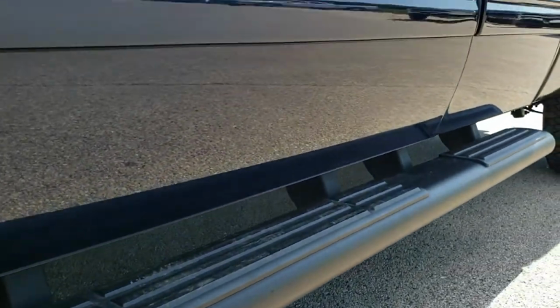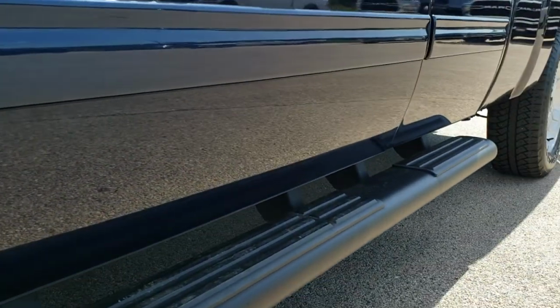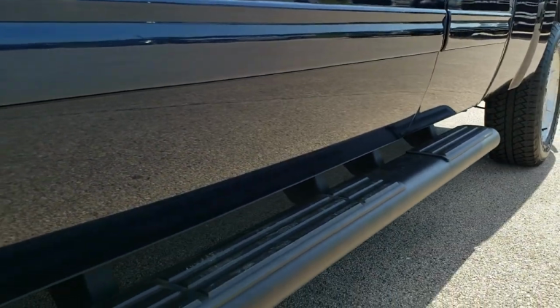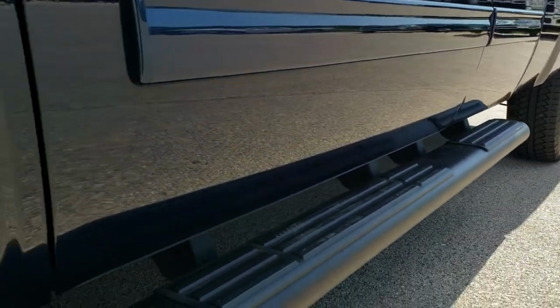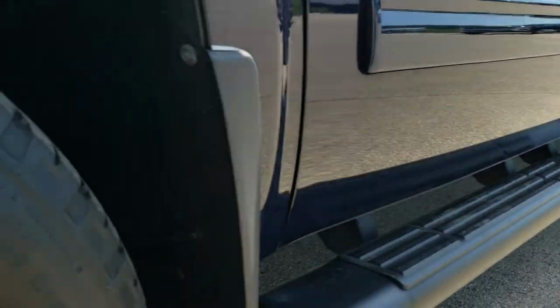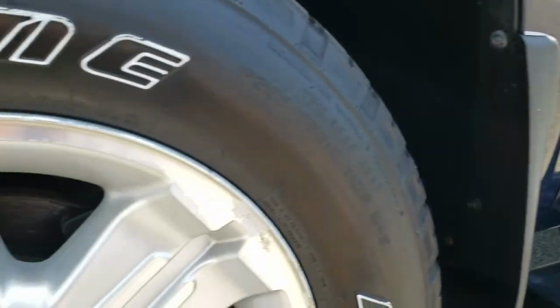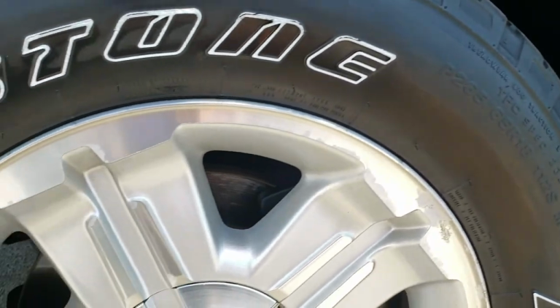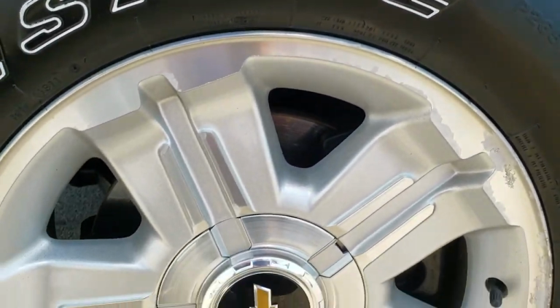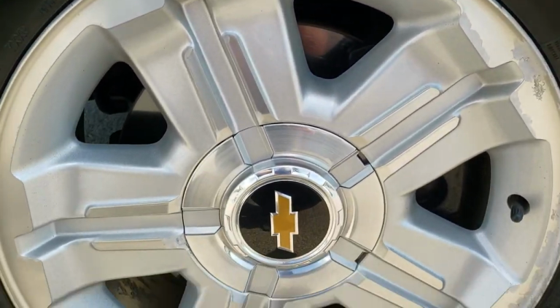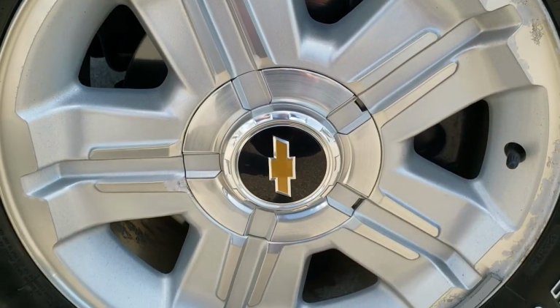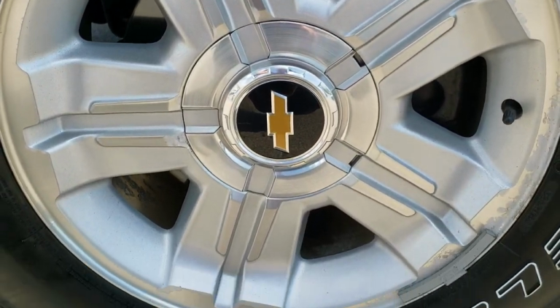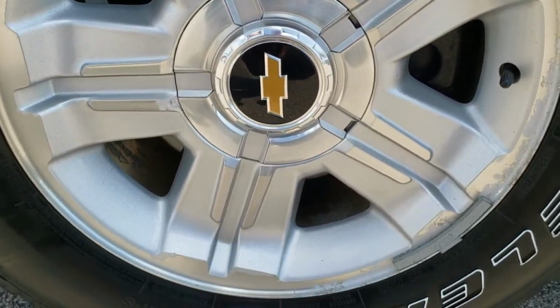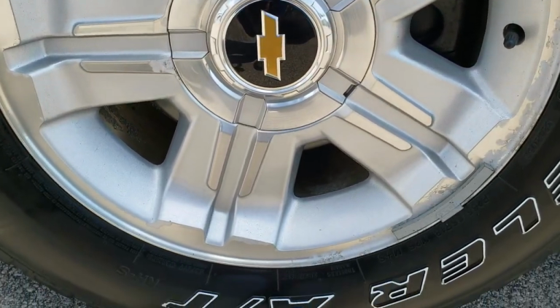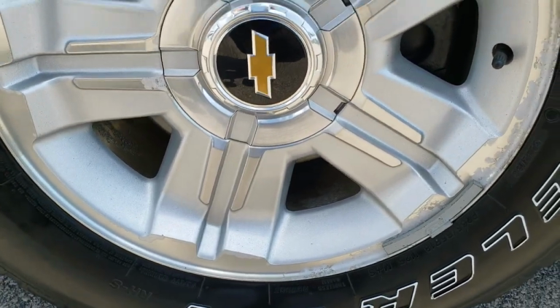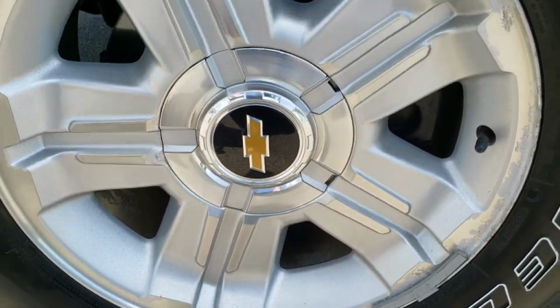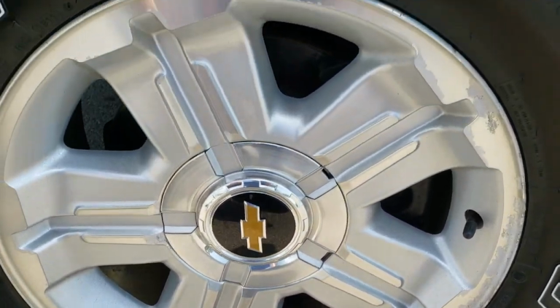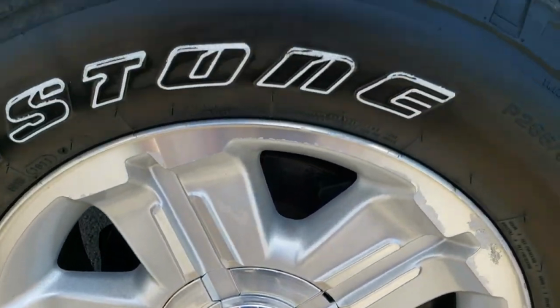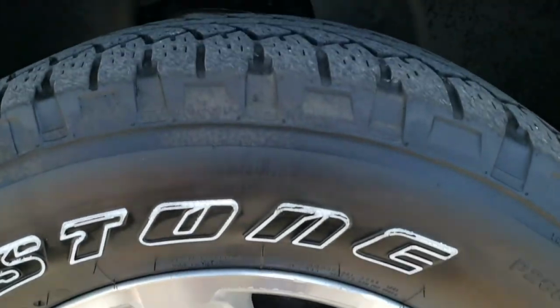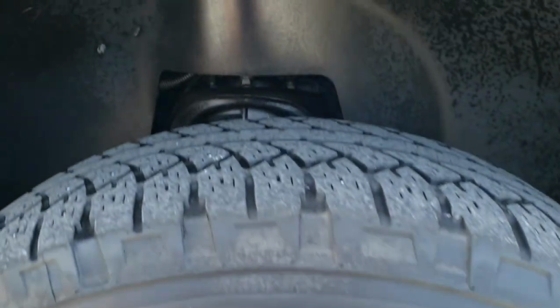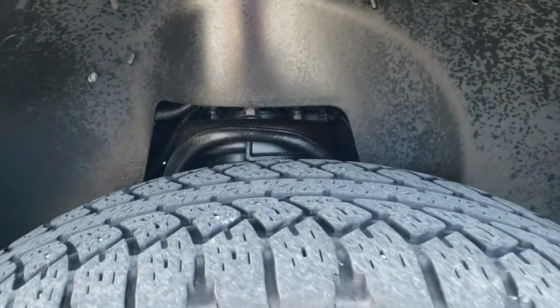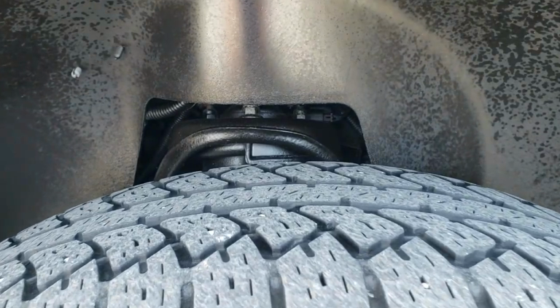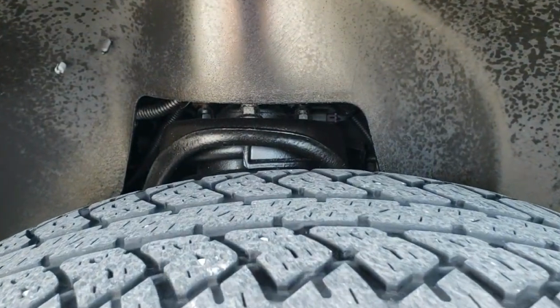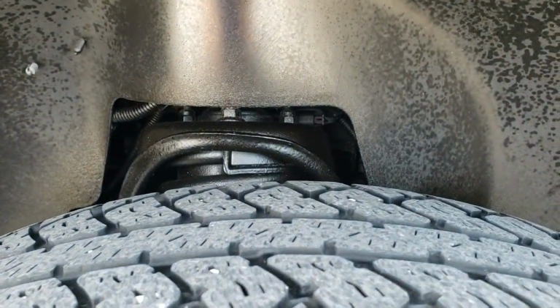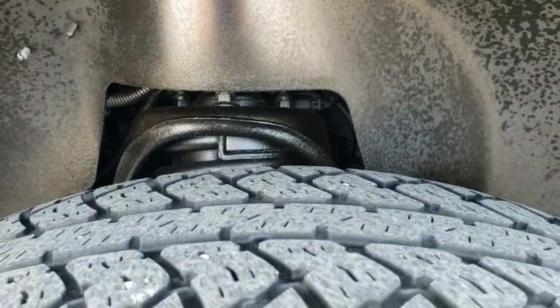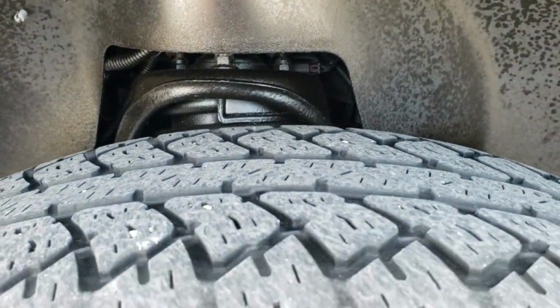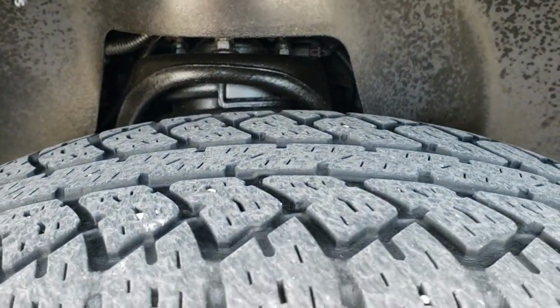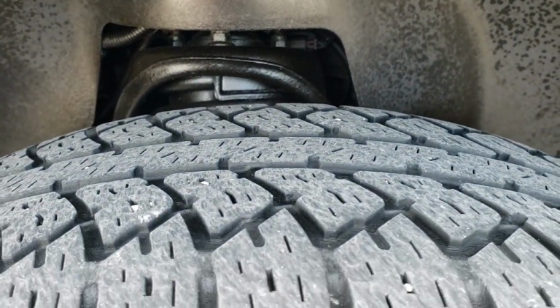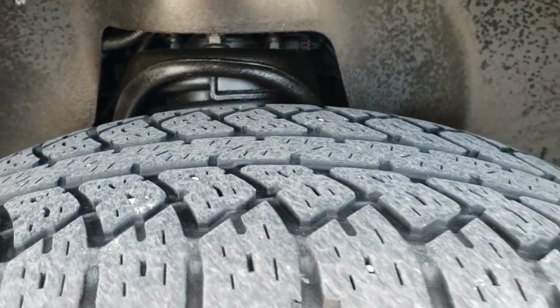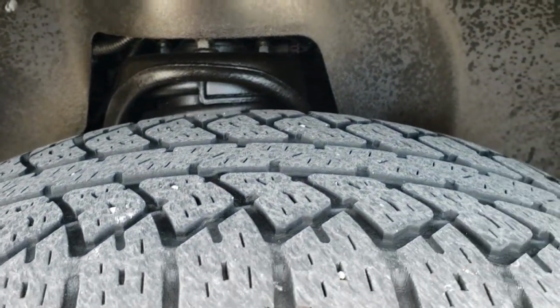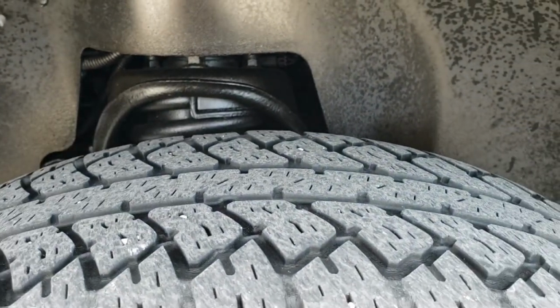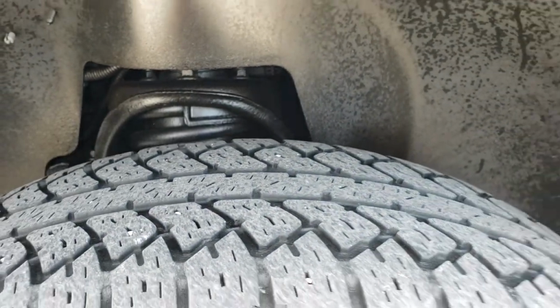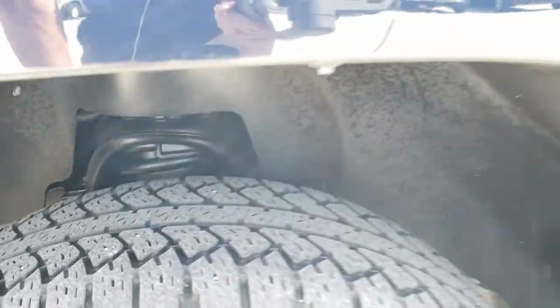It has some nice painted step bars, the Z71 painted alloy rims in pretty nice condition, Bridgestone Dueler 265-65R18 tires with right around half the tread left.